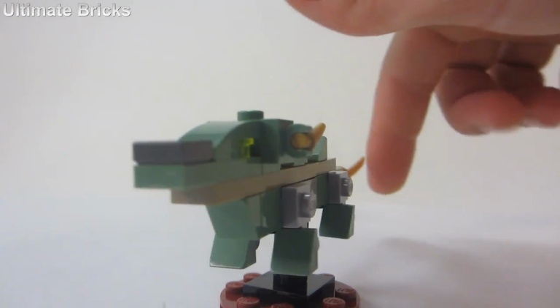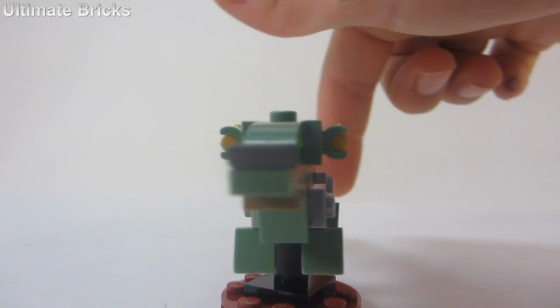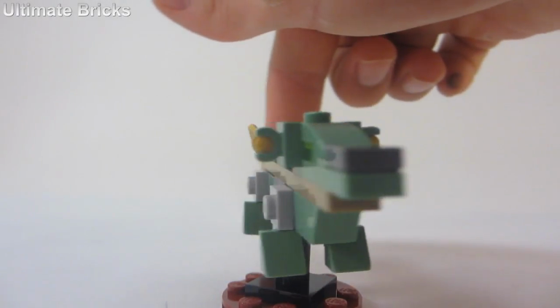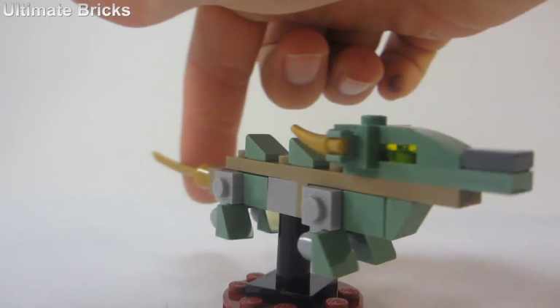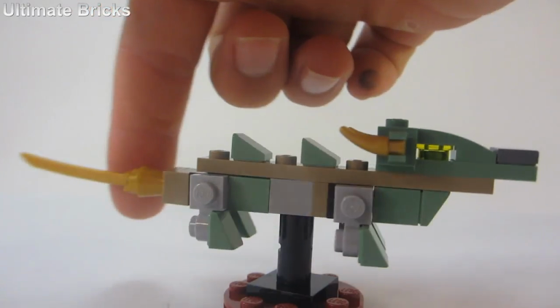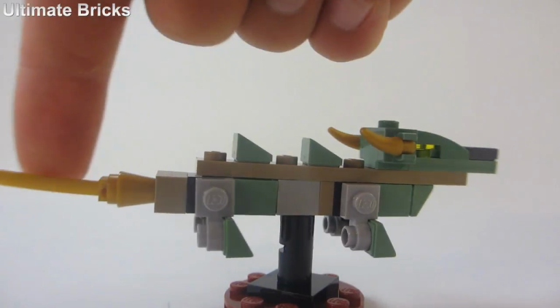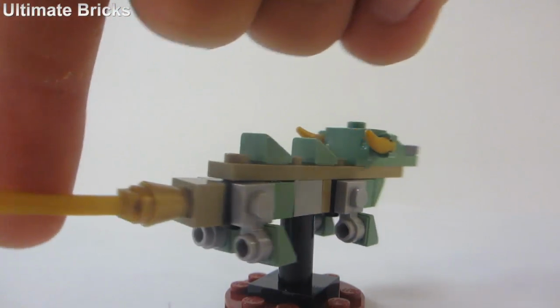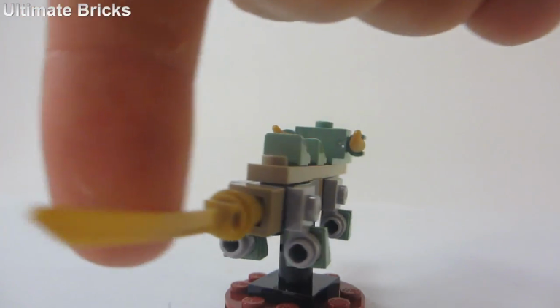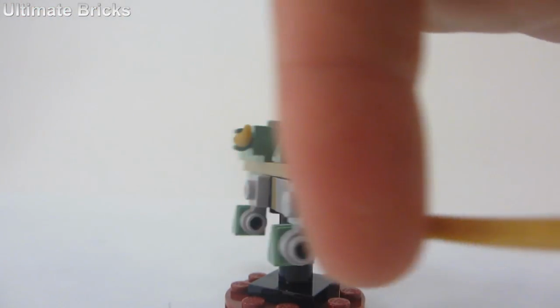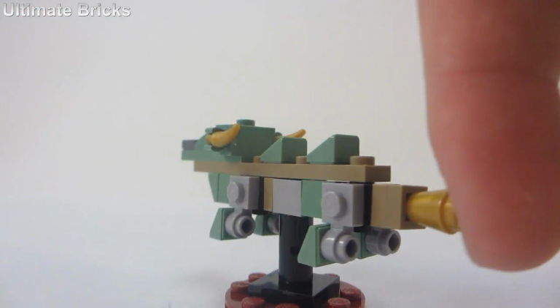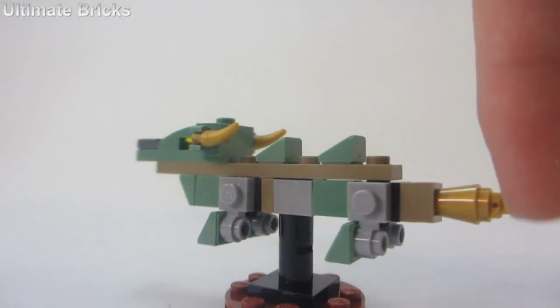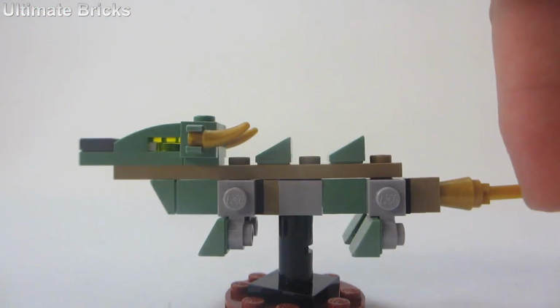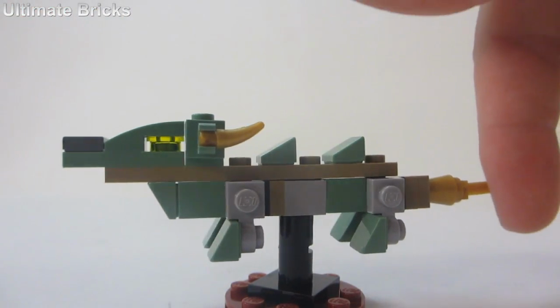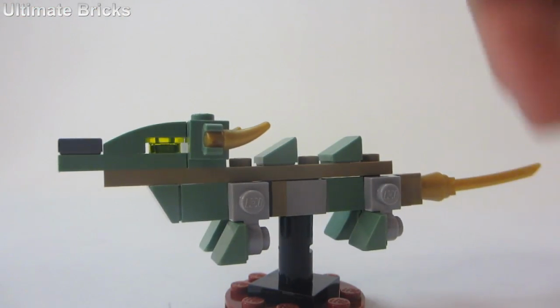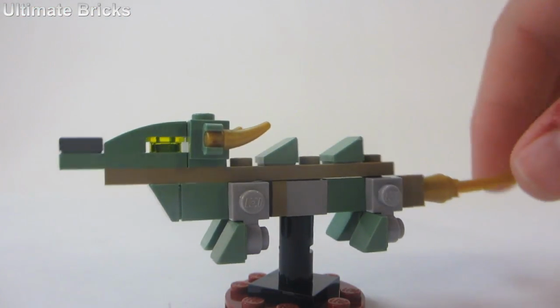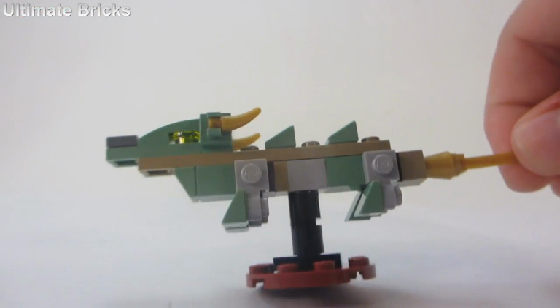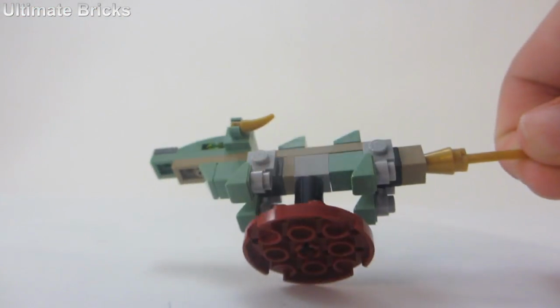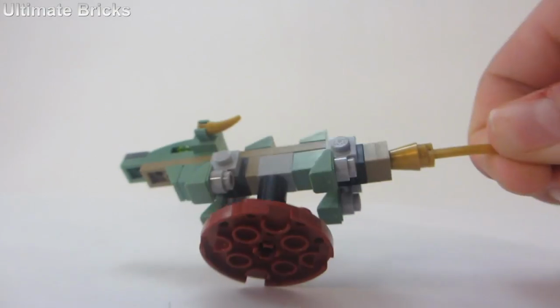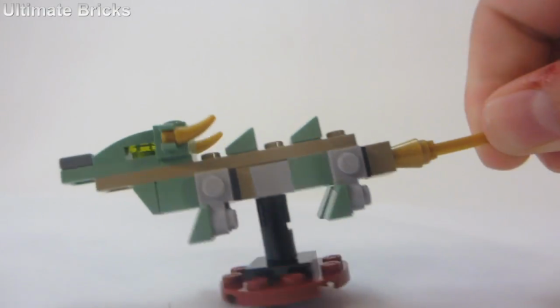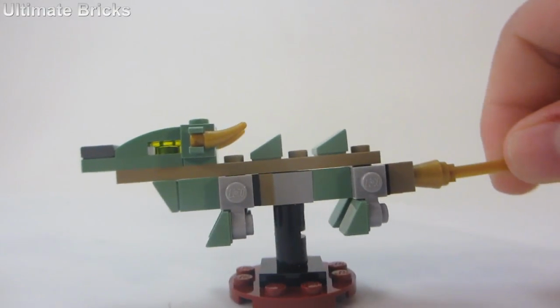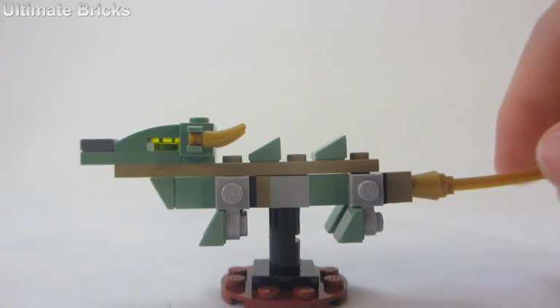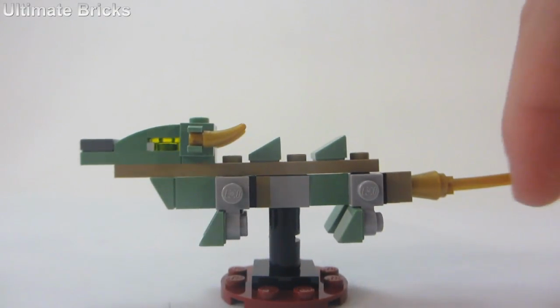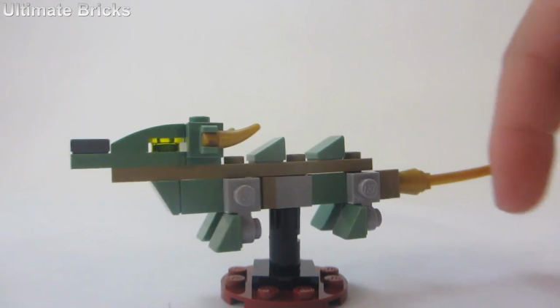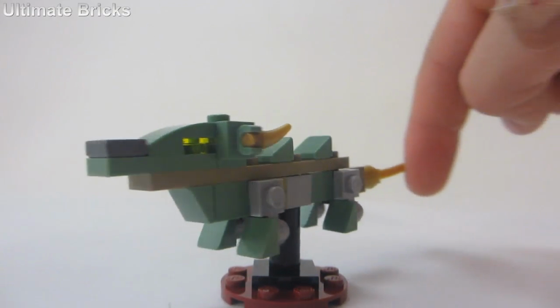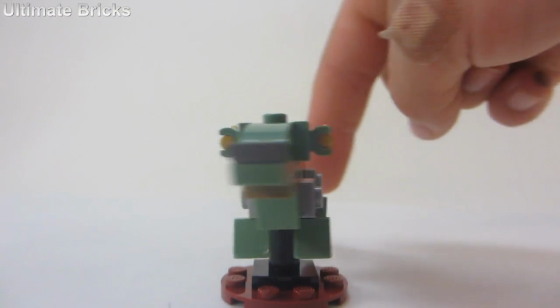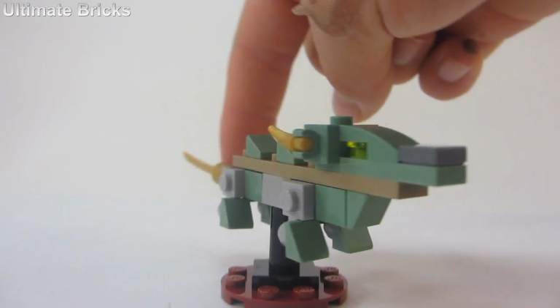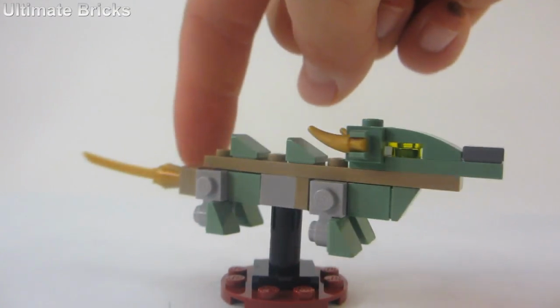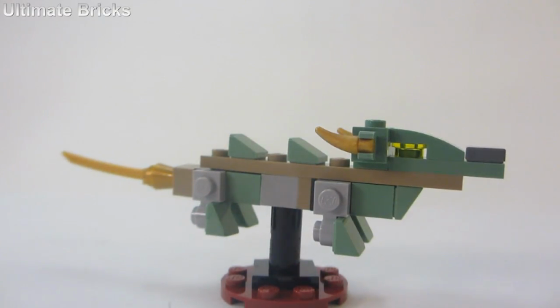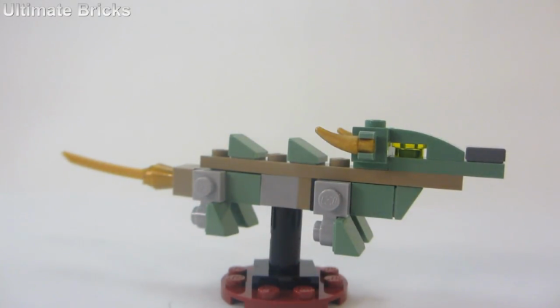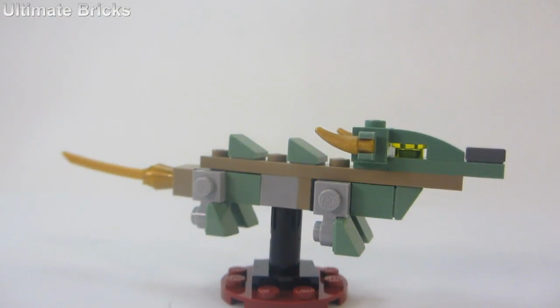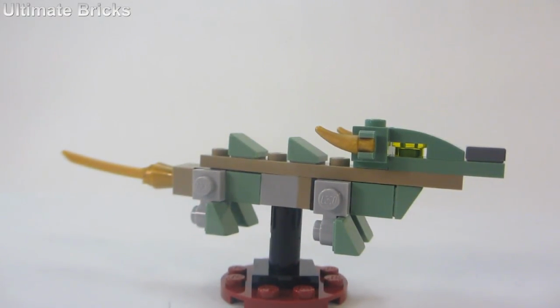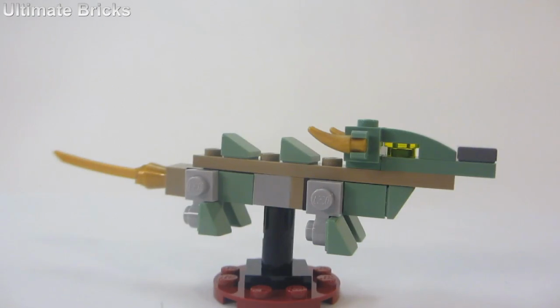So here's the build. It's alright for the amount of pieces used, but it's really nothing special. The stand is red and black. I thought it would have looked nicer if it was all black, but I guess that's alright.